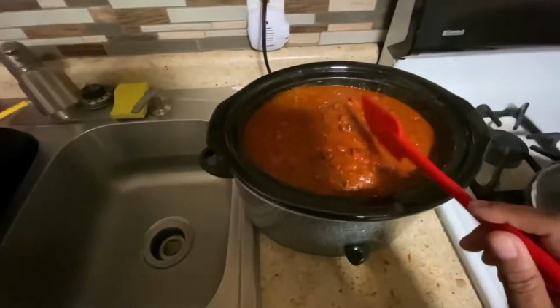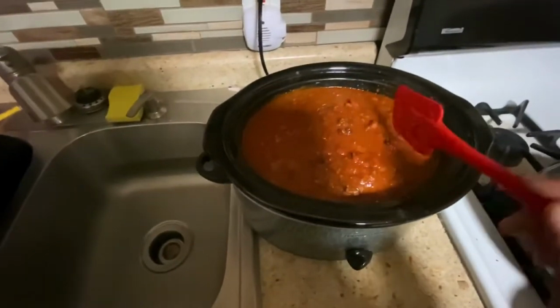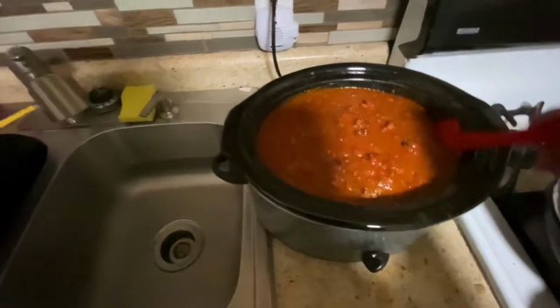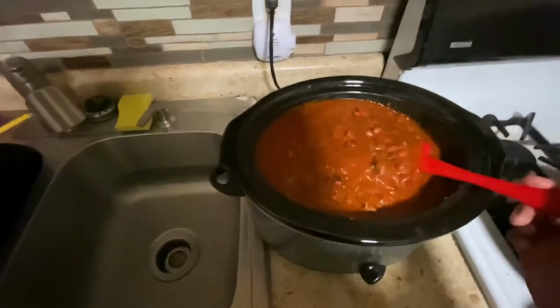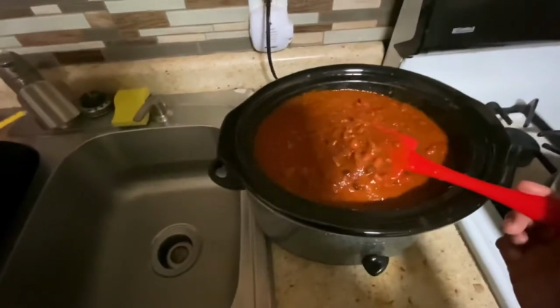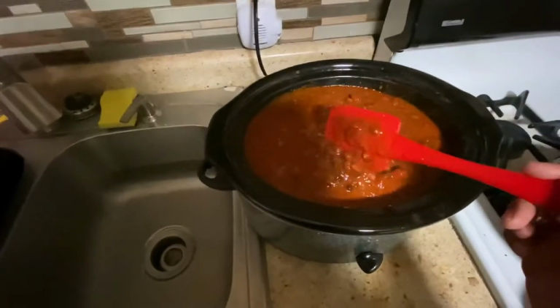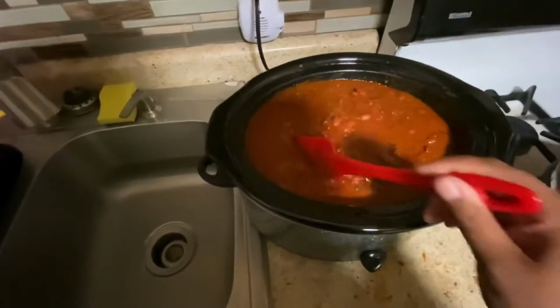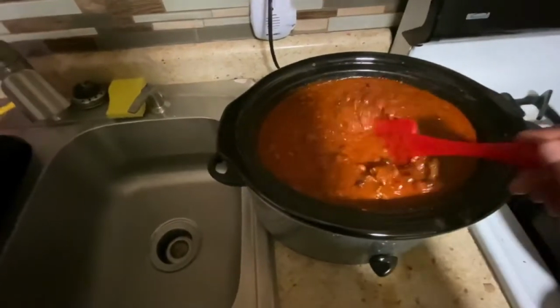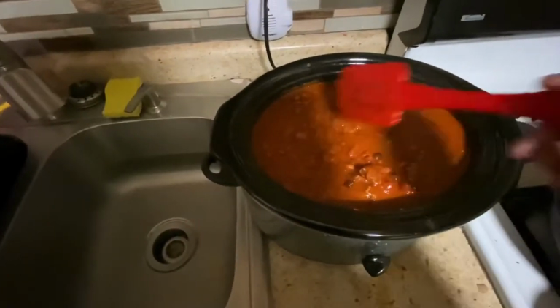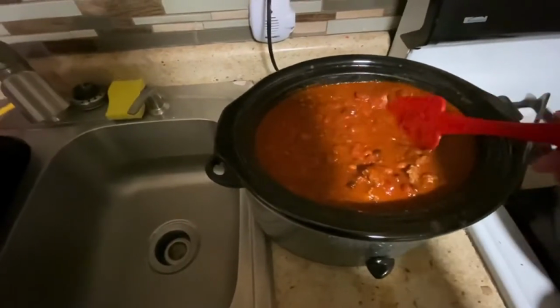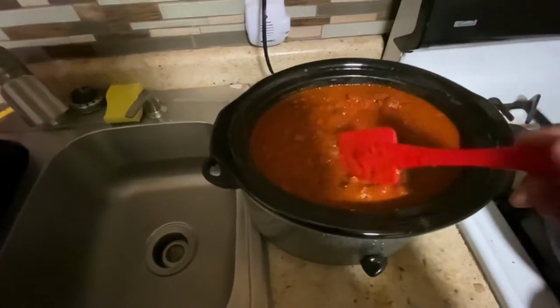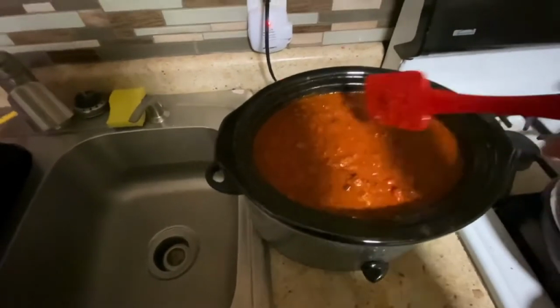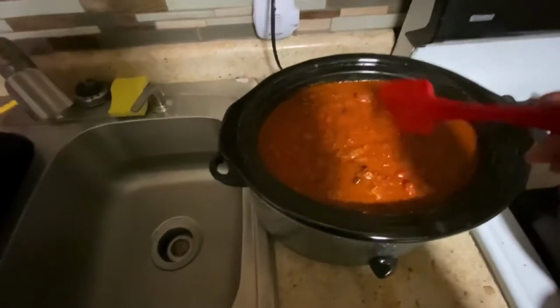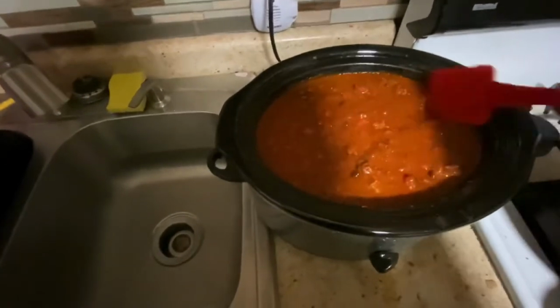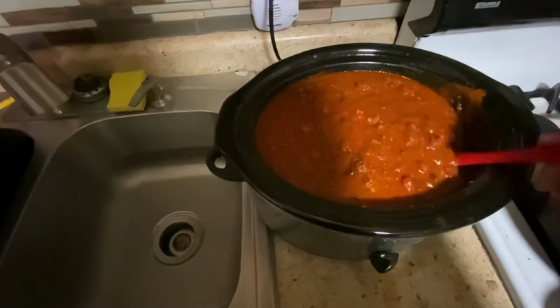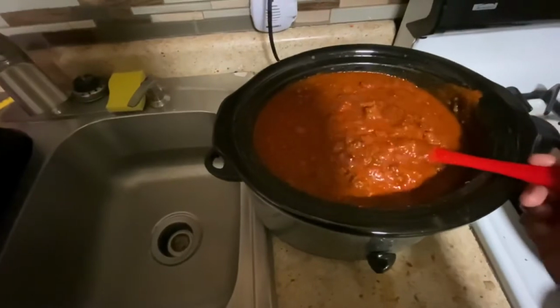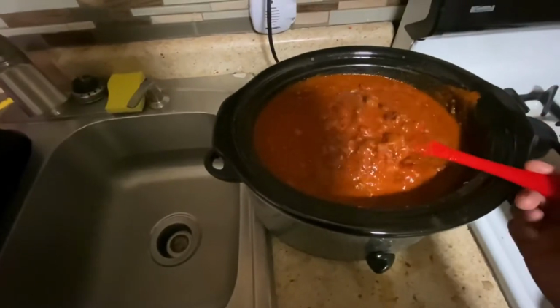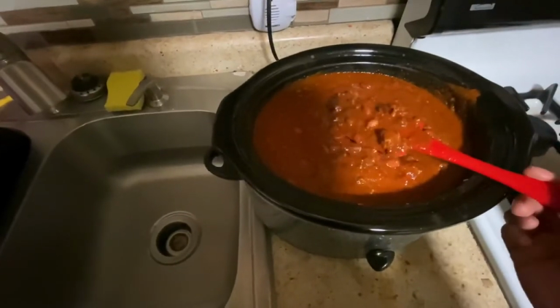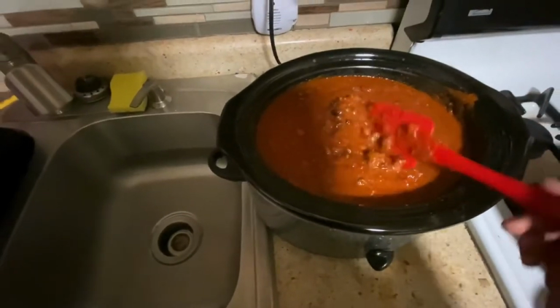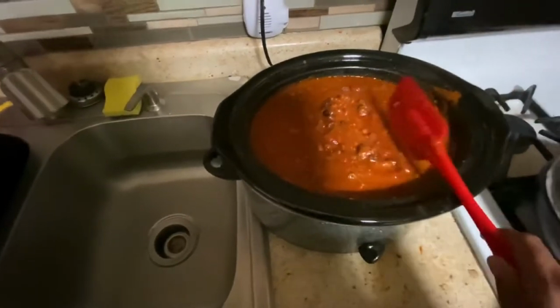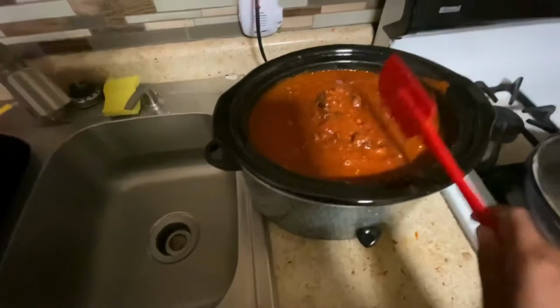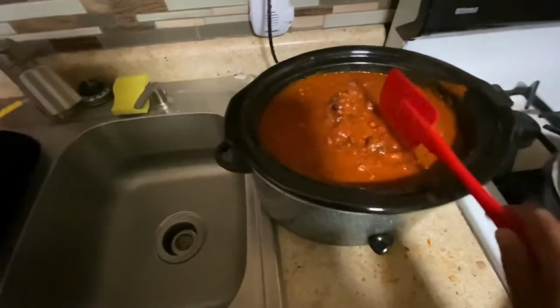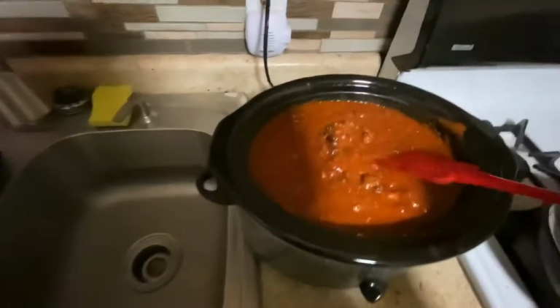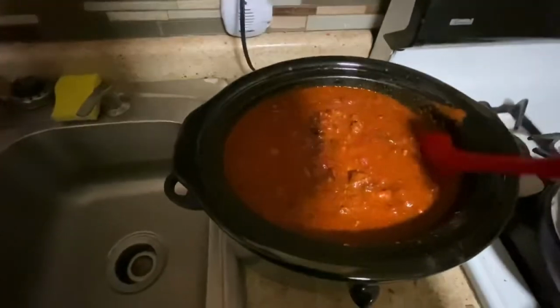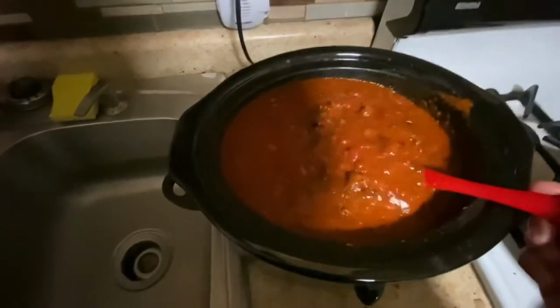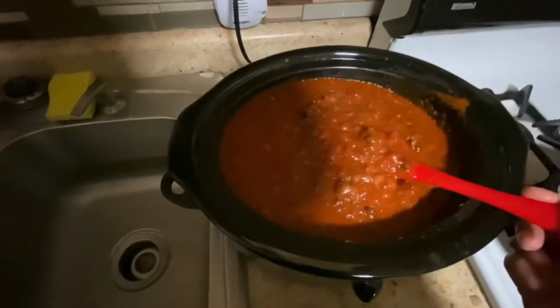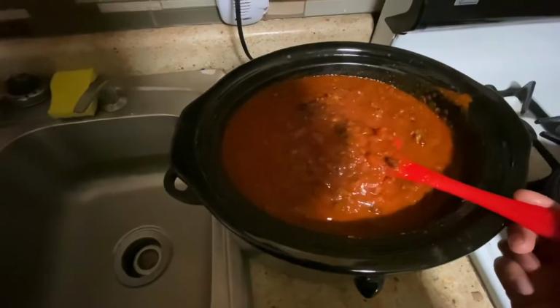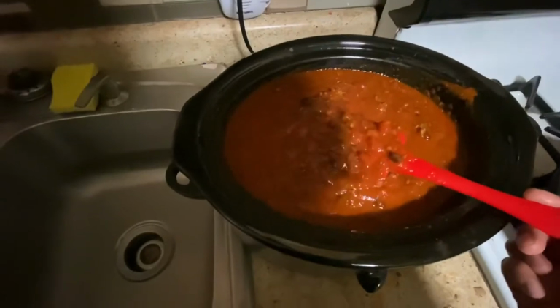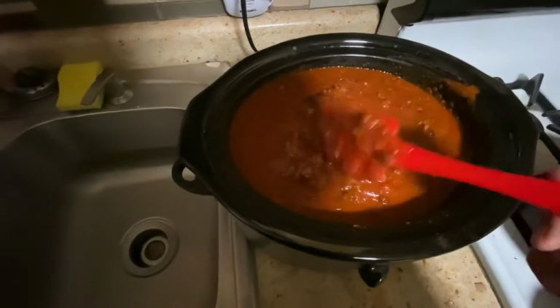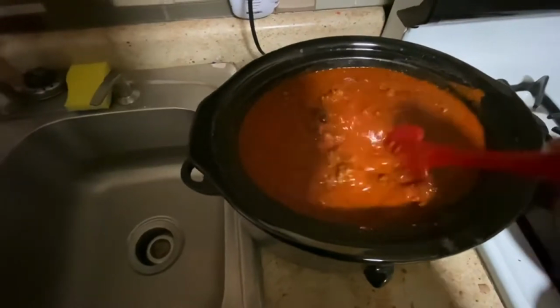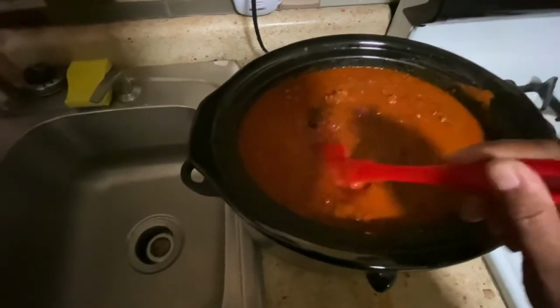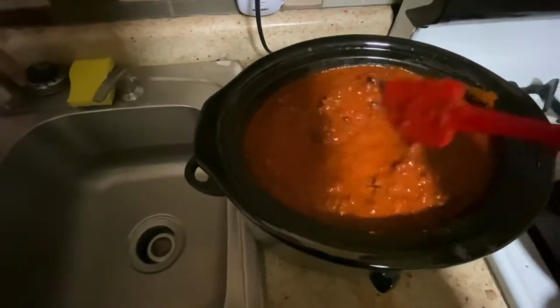I'm not vlogging step-by-step with this because this is pretty much literally just cans. Mine is browning my ground beef with my green peppers and onions, but coming along real good. Can't wait to try that.